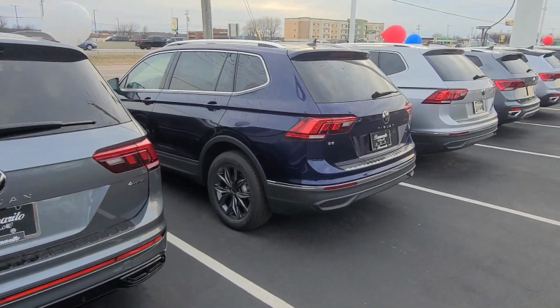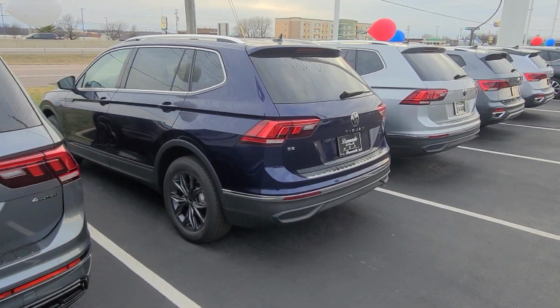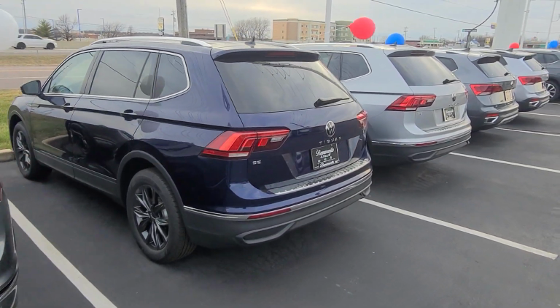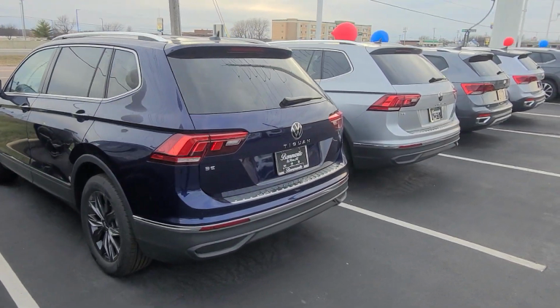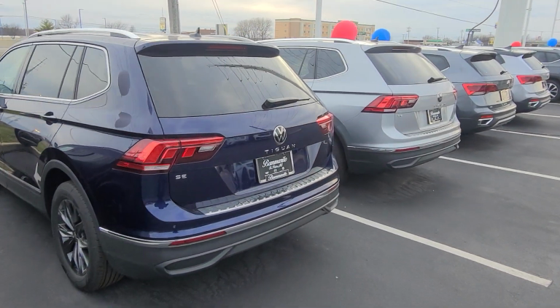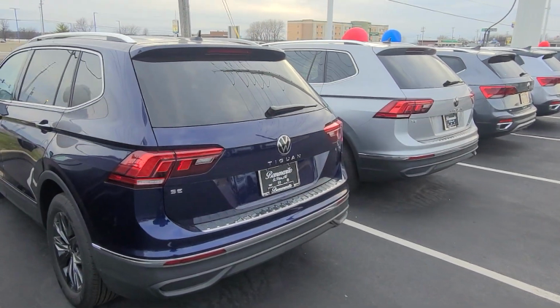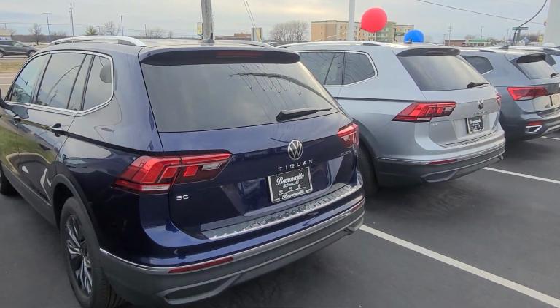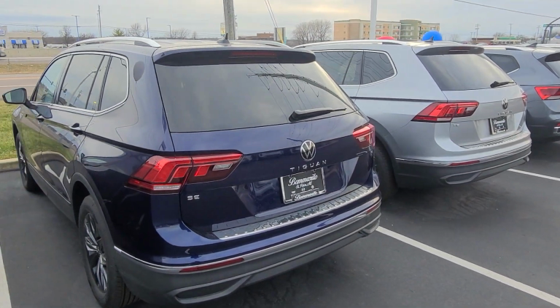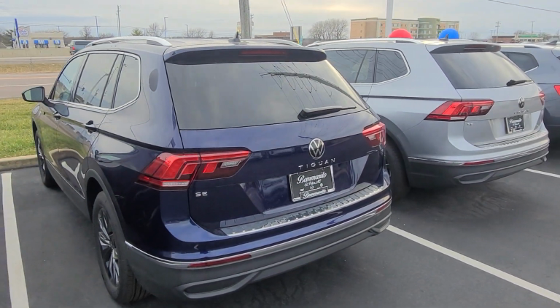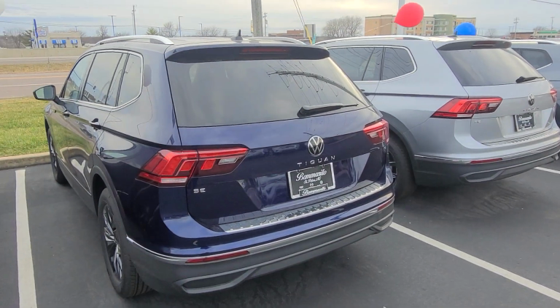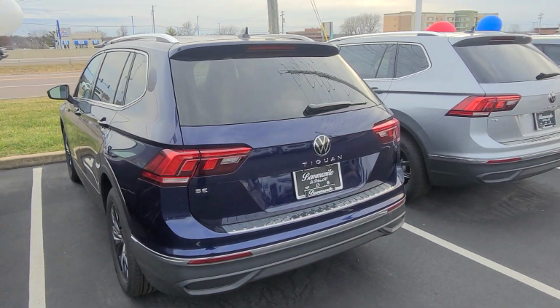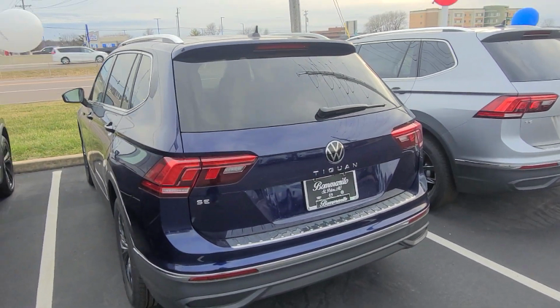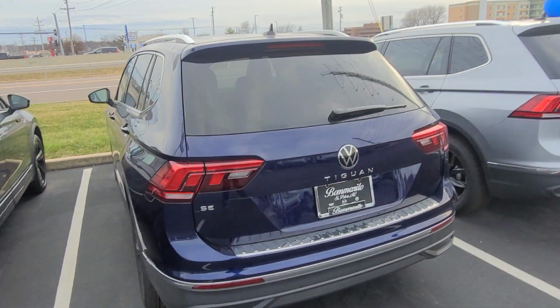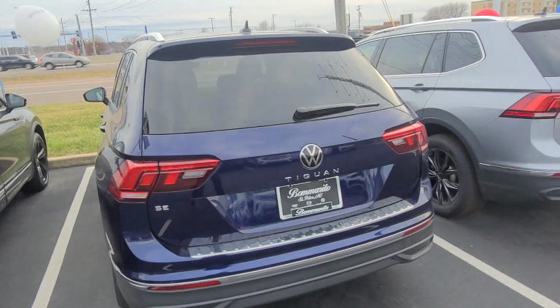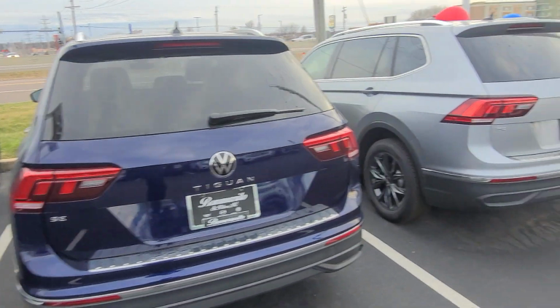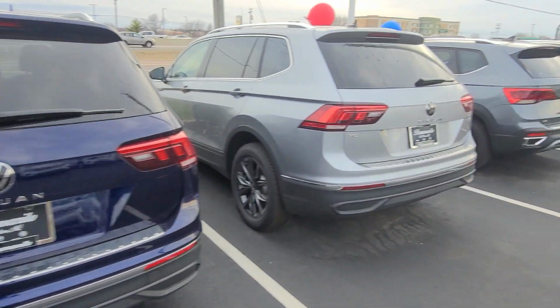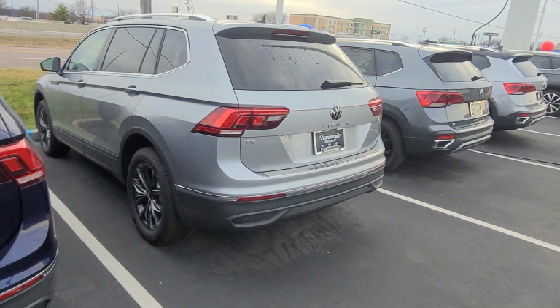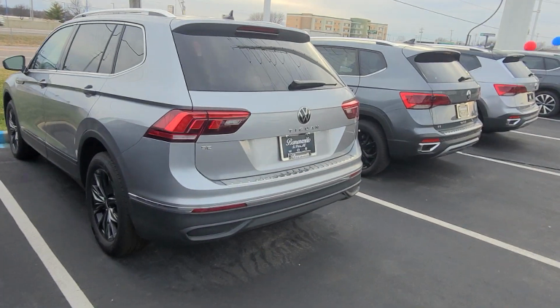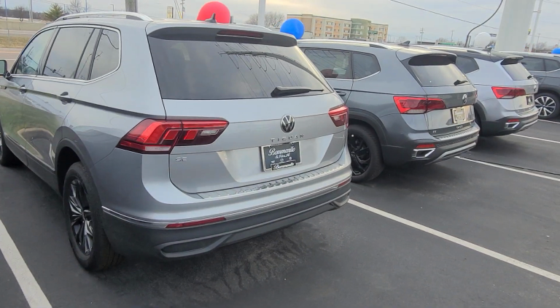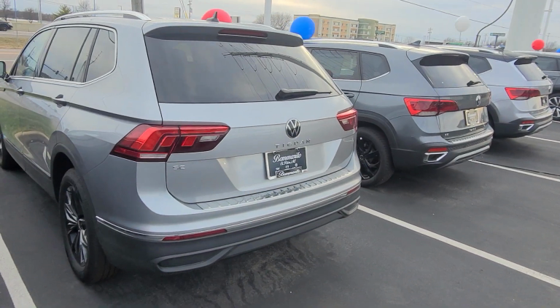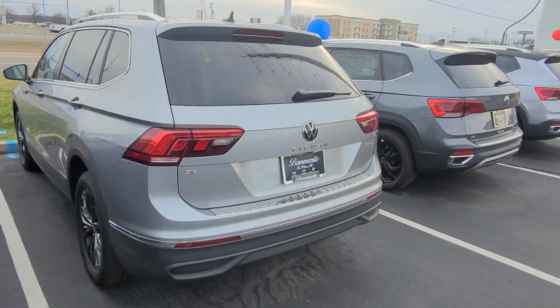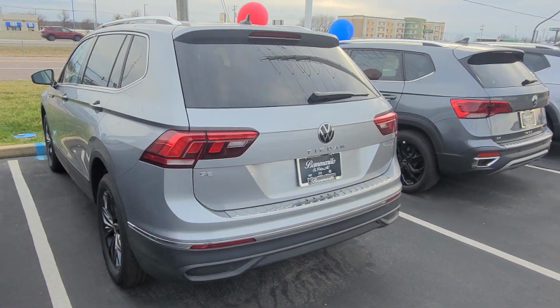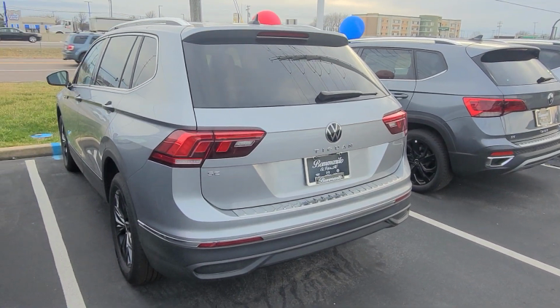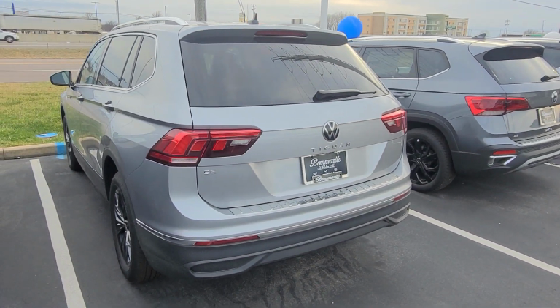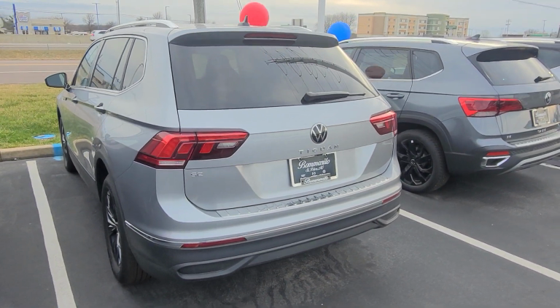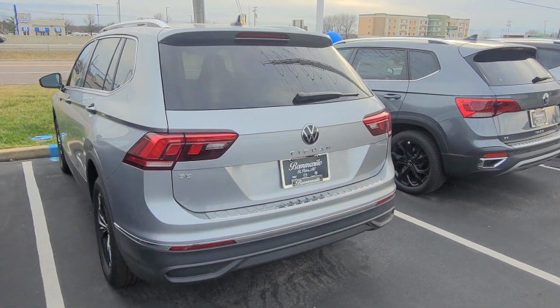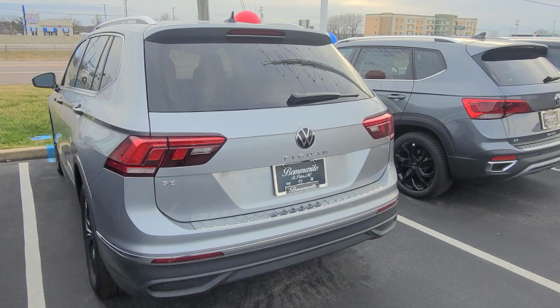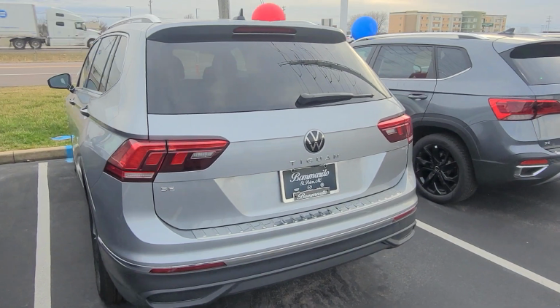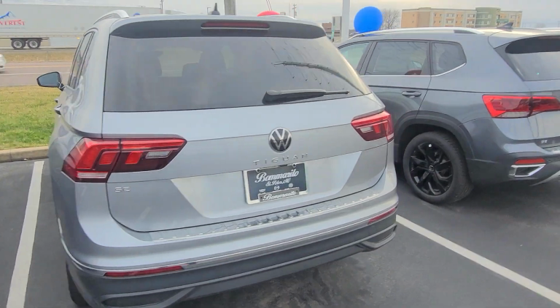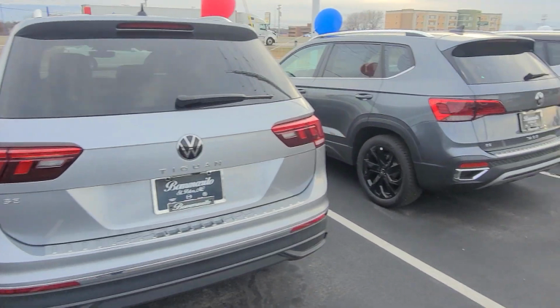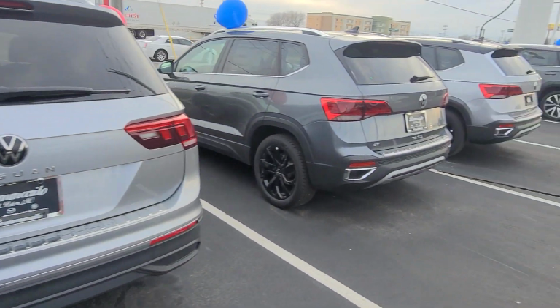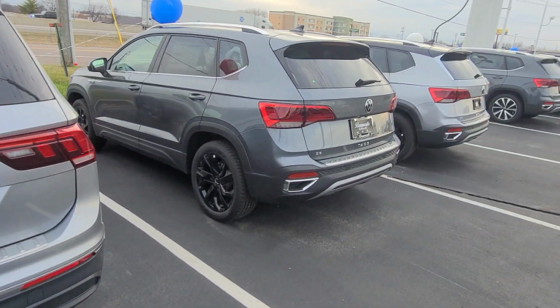Tiguan SE front-wheel drive, no panoramic sunroof, gray leather-red interior, three rows of seats, that's available. Tiguan SE front-wheel drive, no panoramic sunroof, that's available.